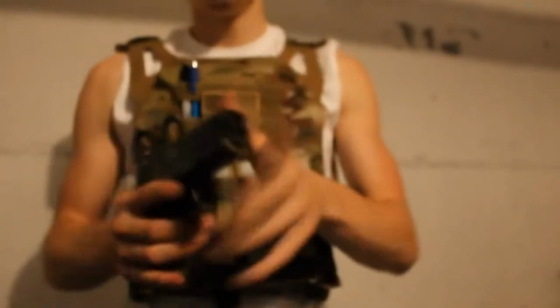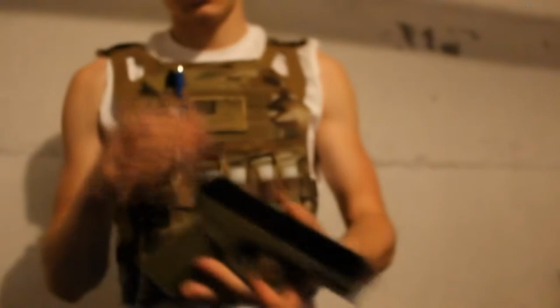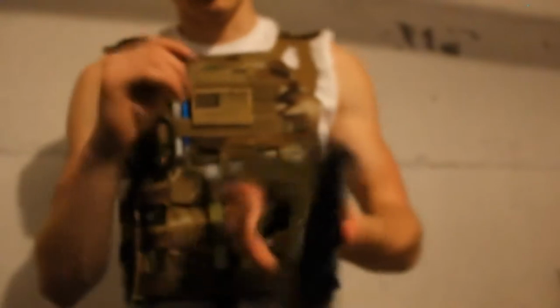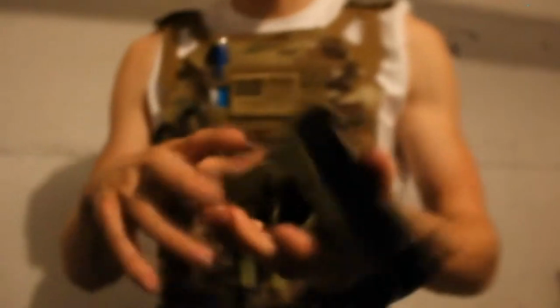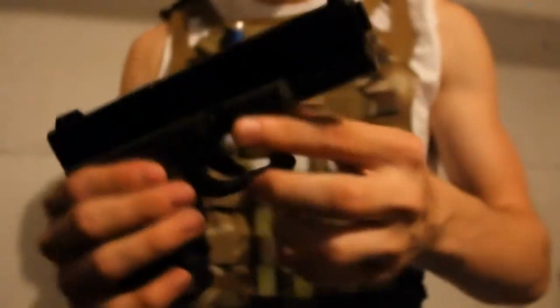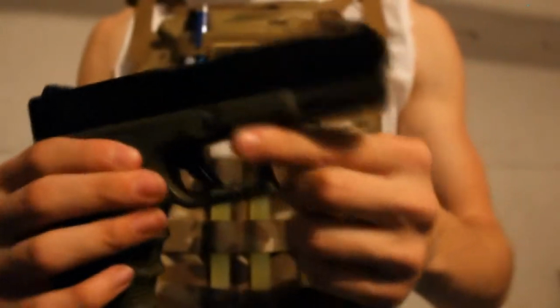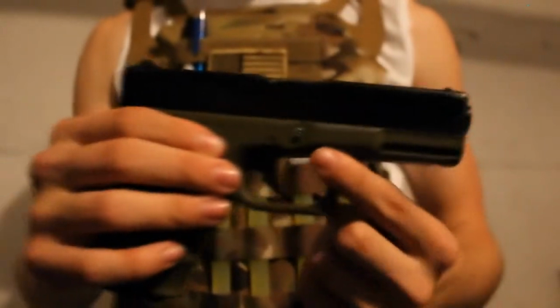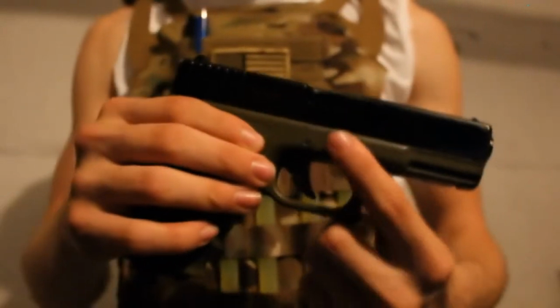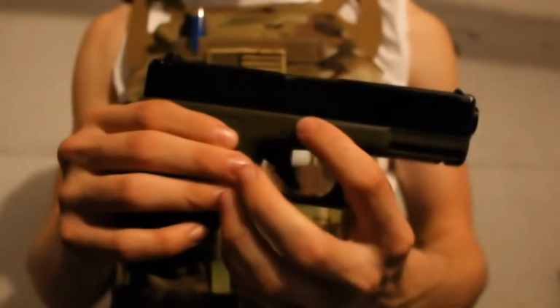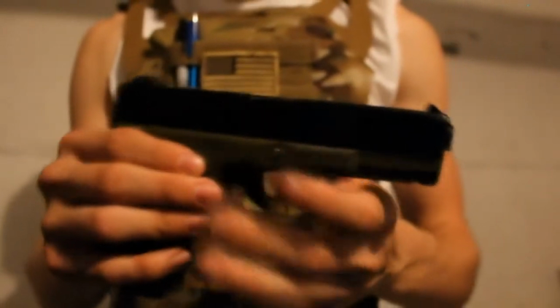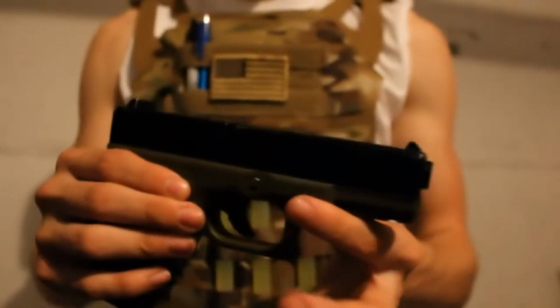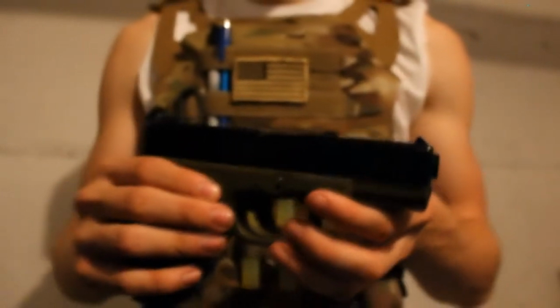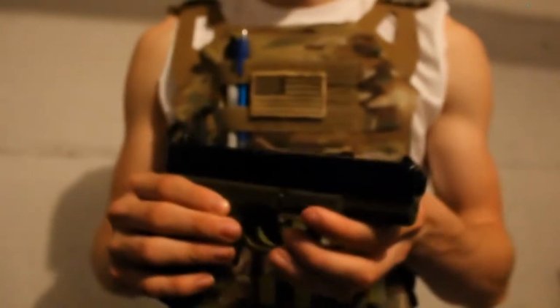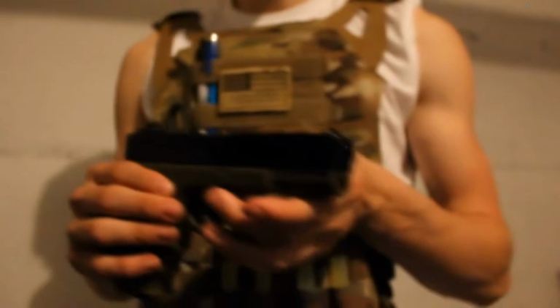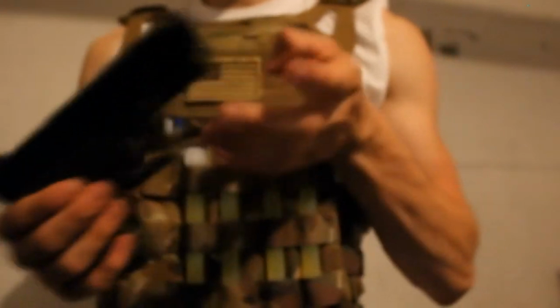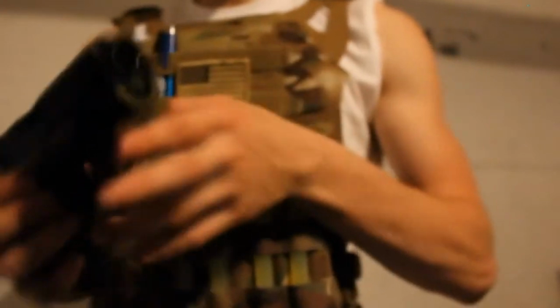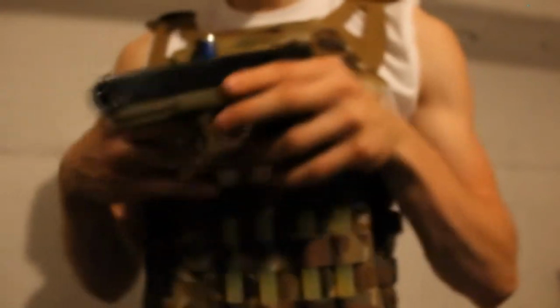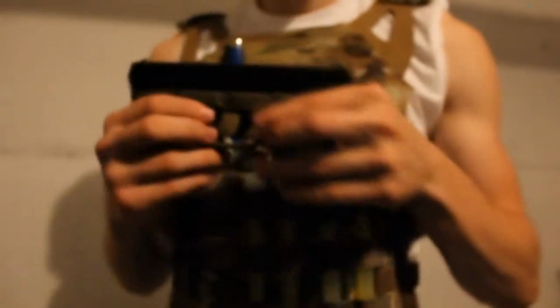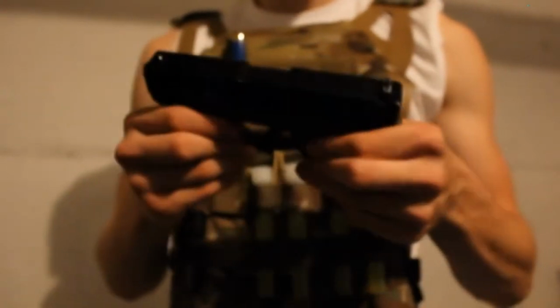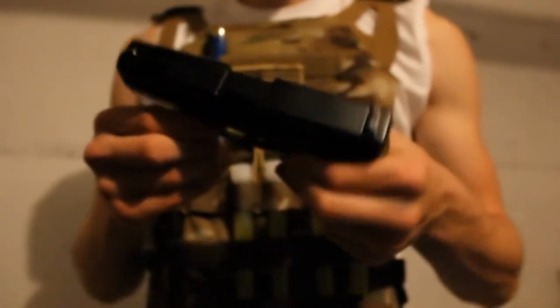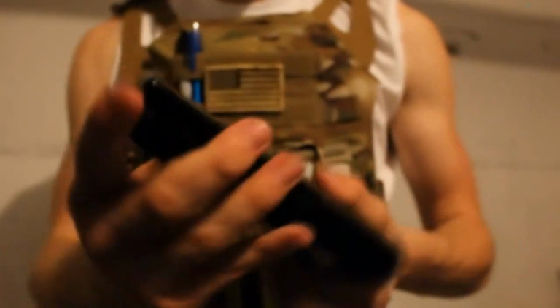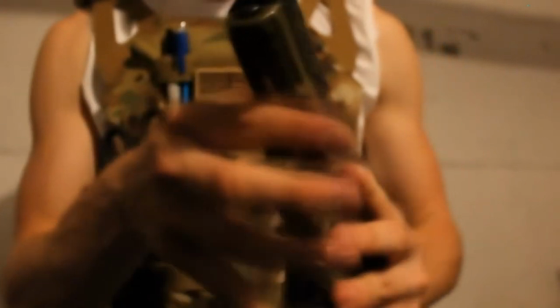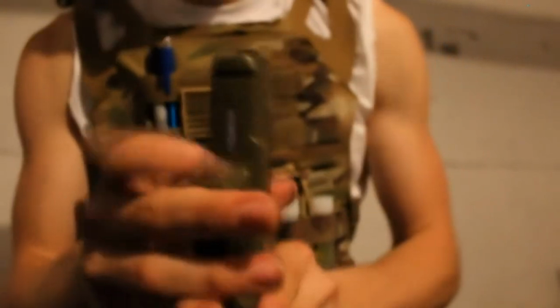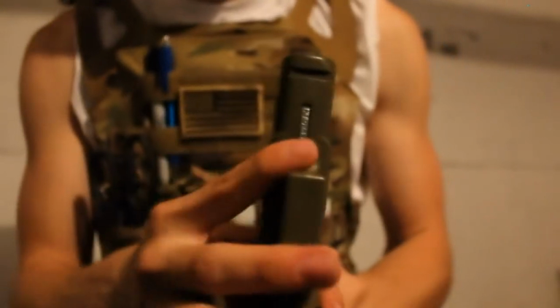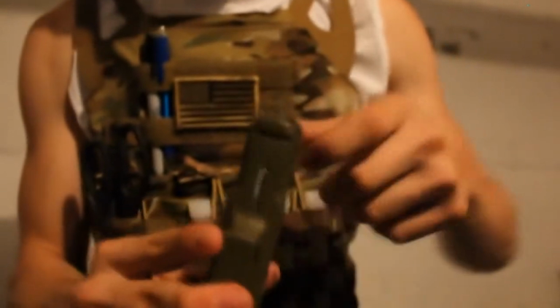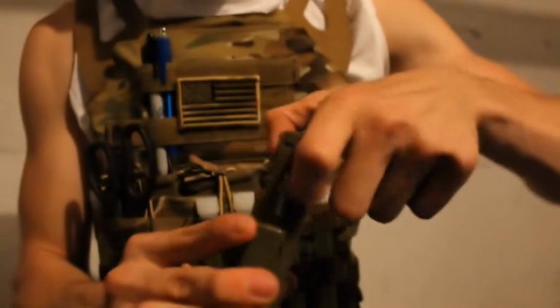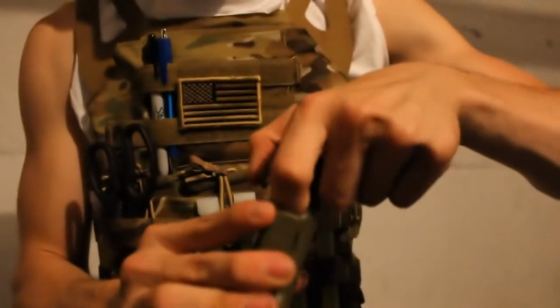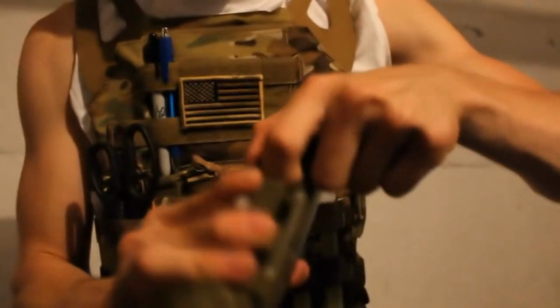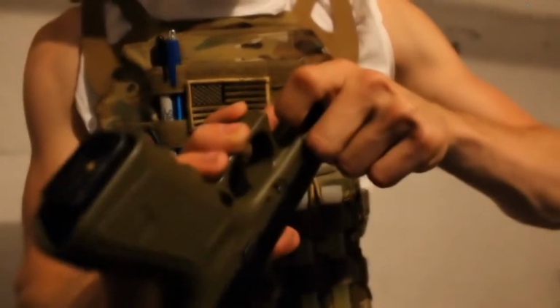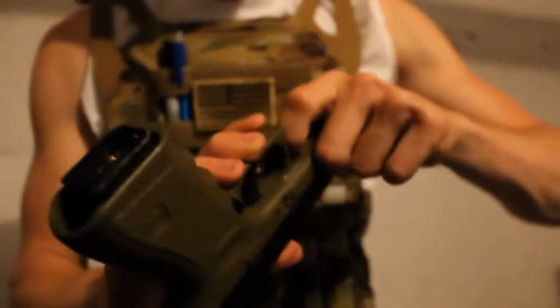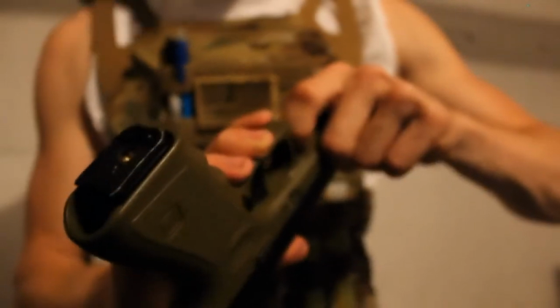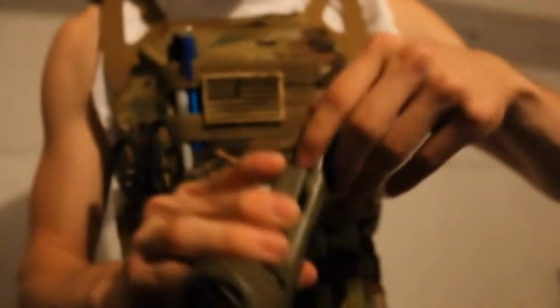As for the safety — on the real one it would be right here, this part that releases the lock. It doesn't have that here. The safety is actually down here, so it's a little hard if you have gloves on because it does require nails to operate.